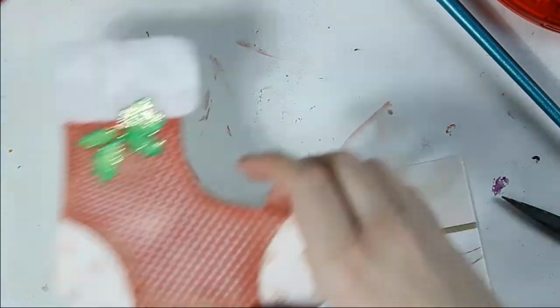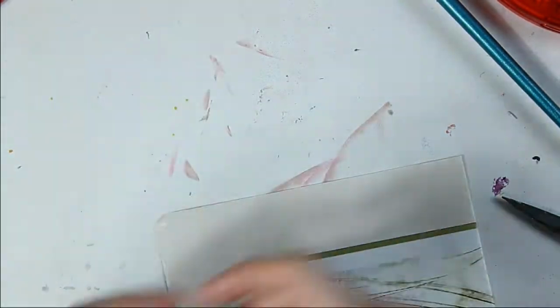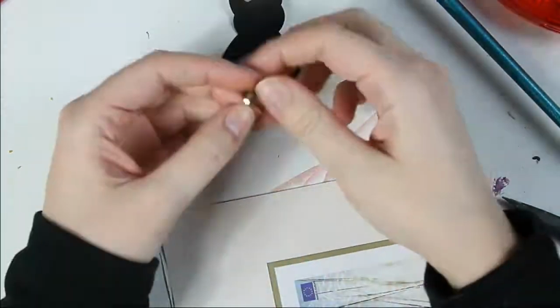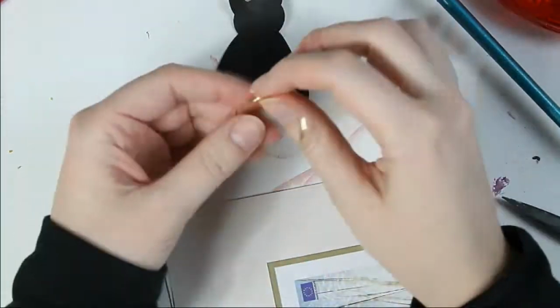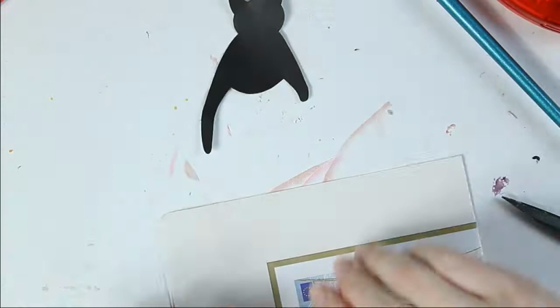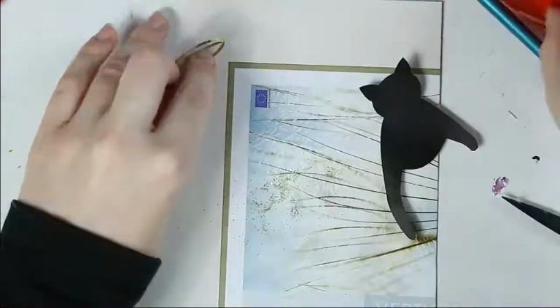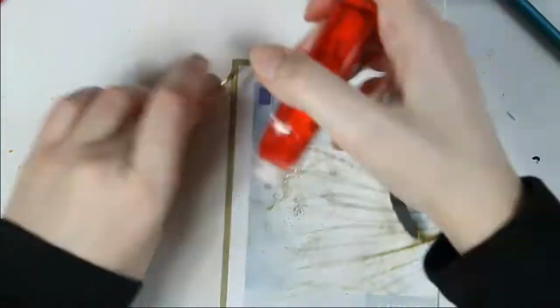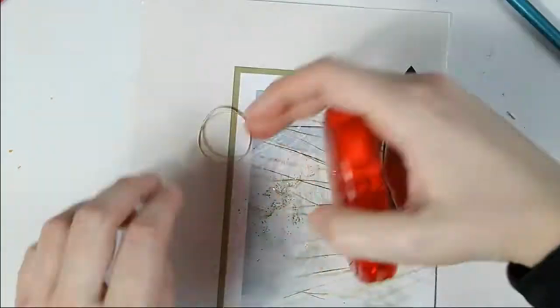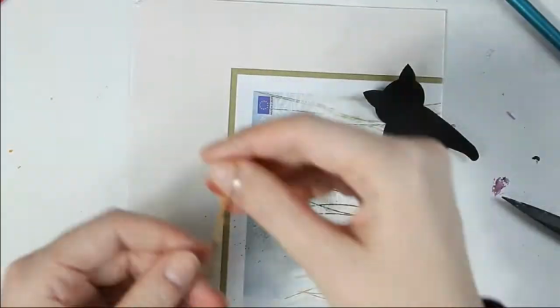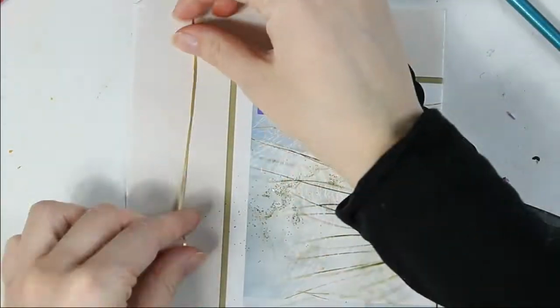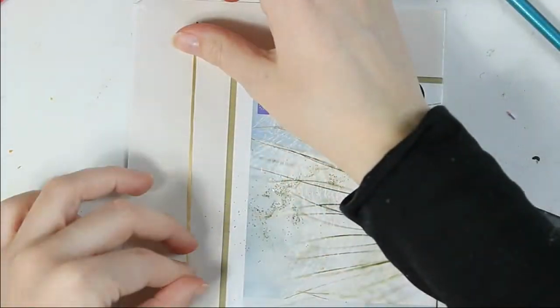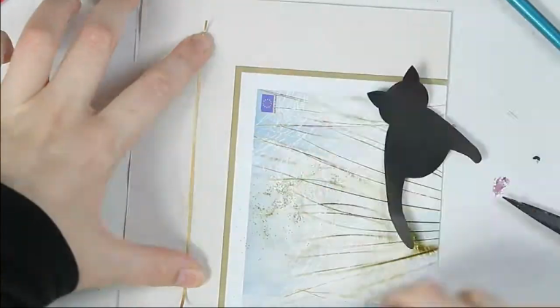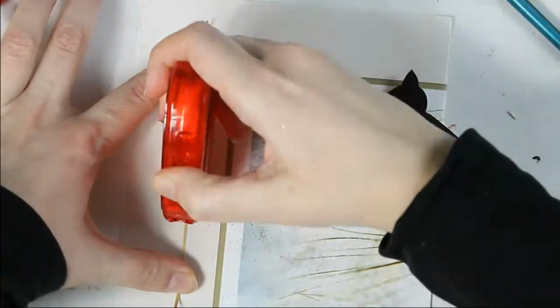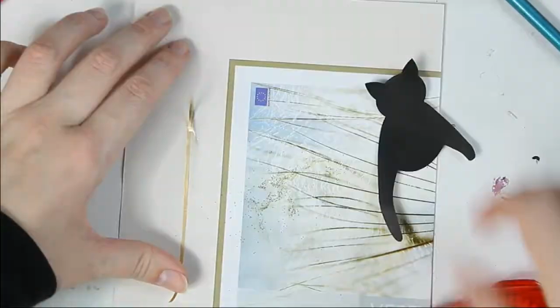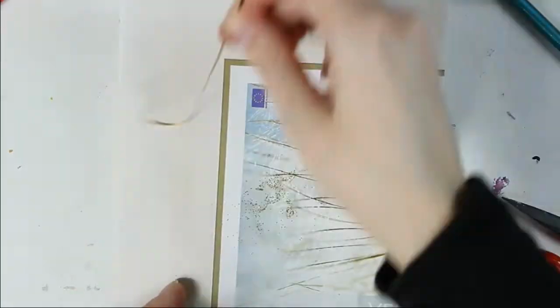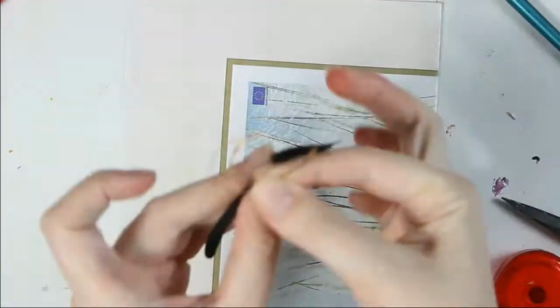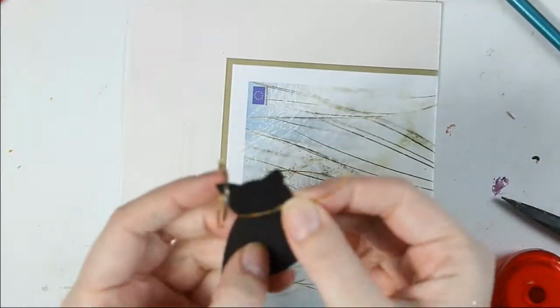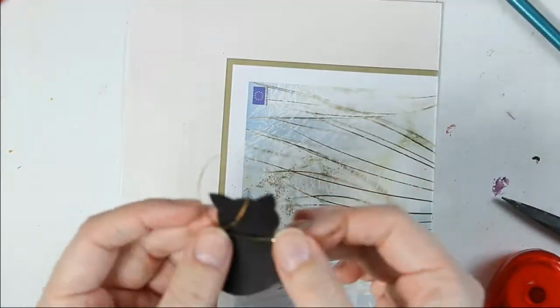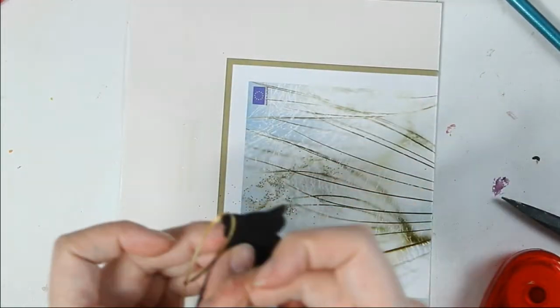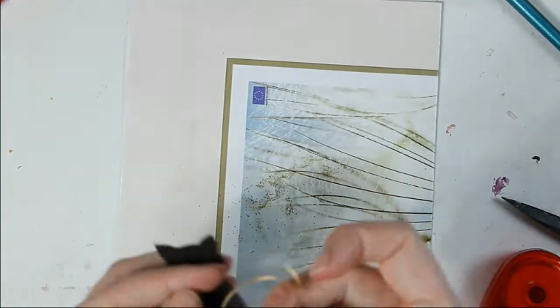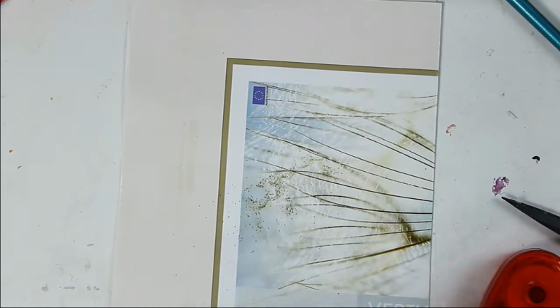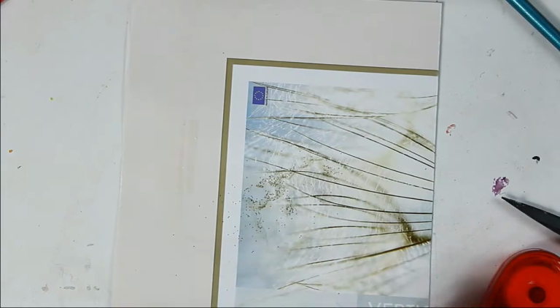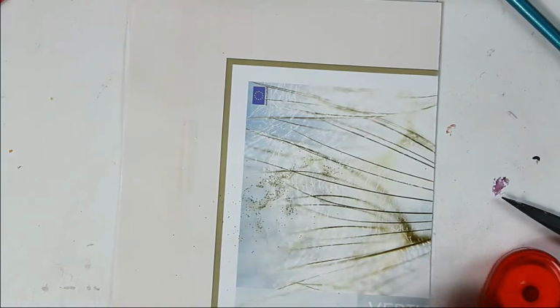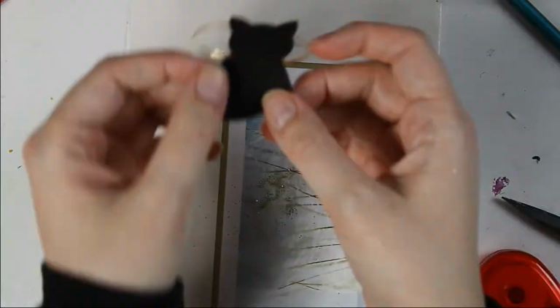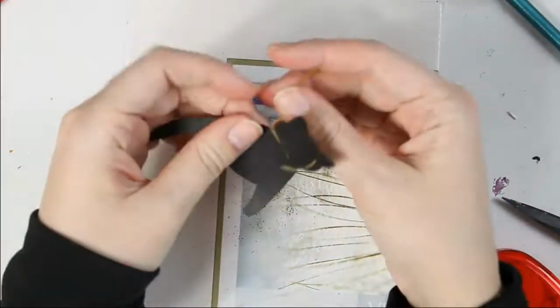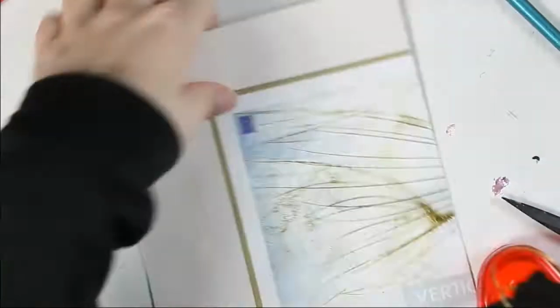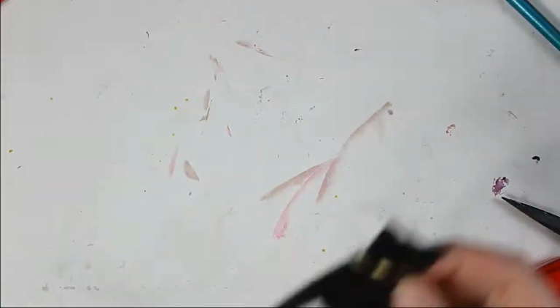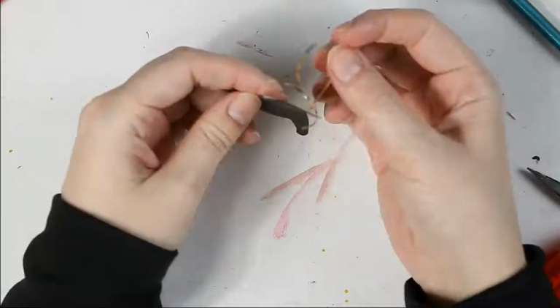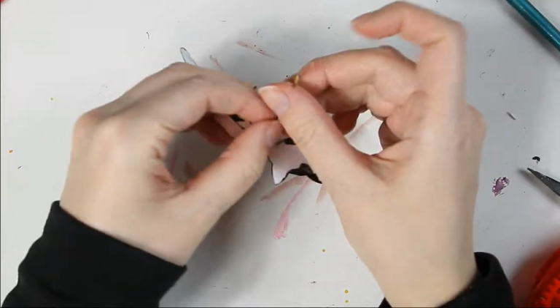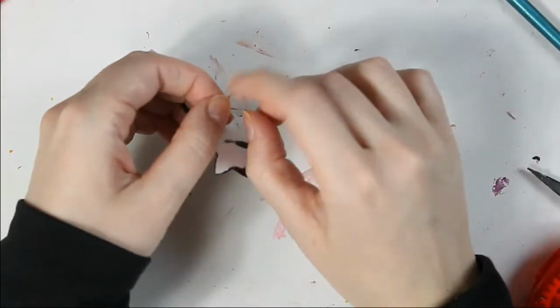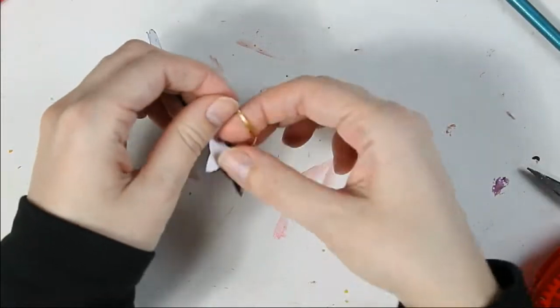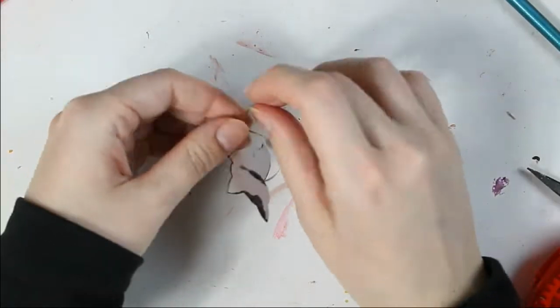Now I am decorating my cat — I forgot to record how I made it, sorry about that. But I just drew a cat figure on paper and then colored it black.